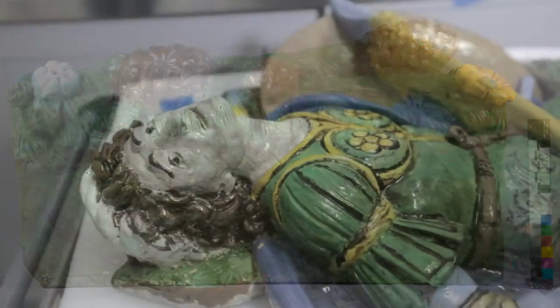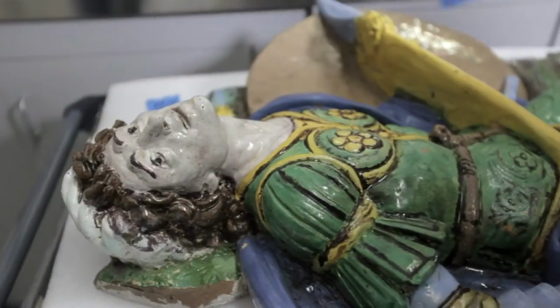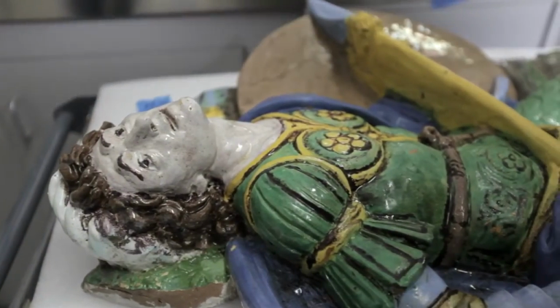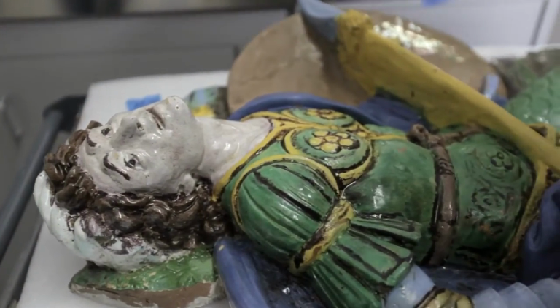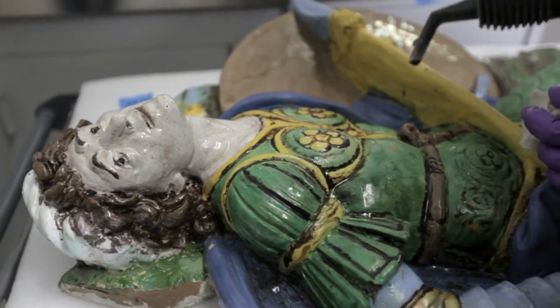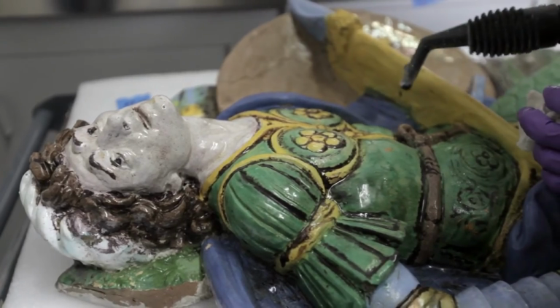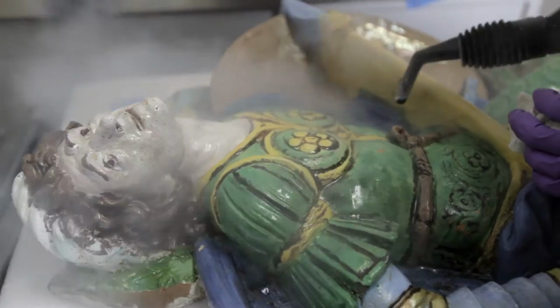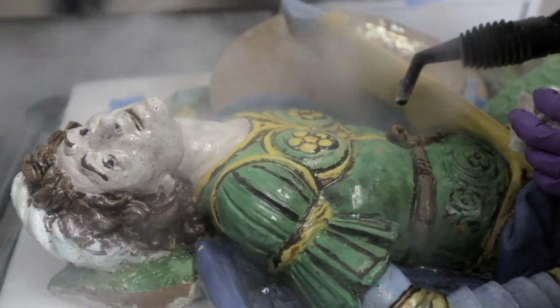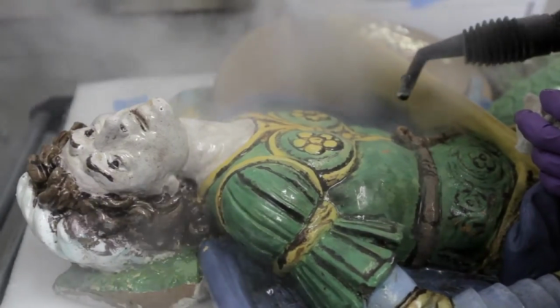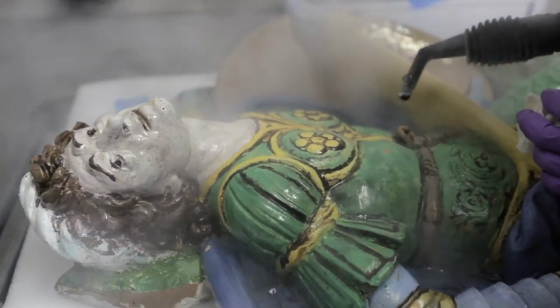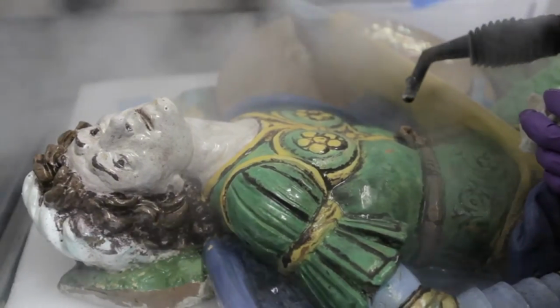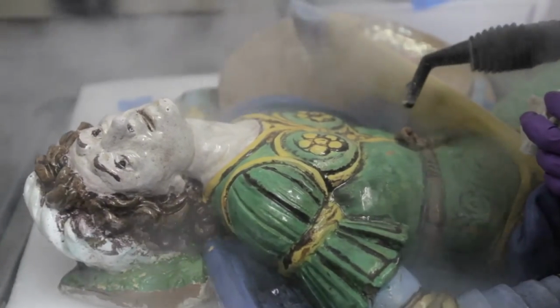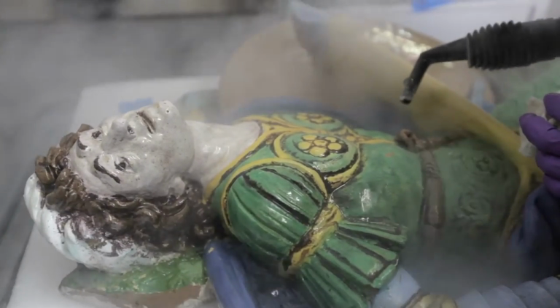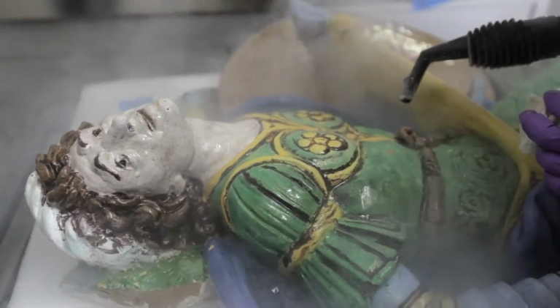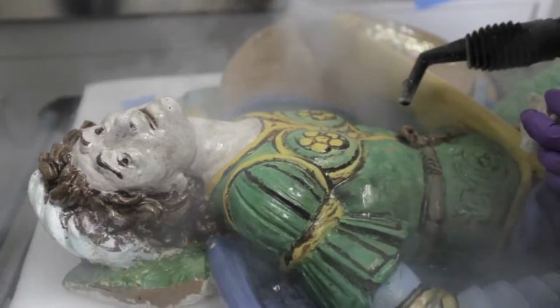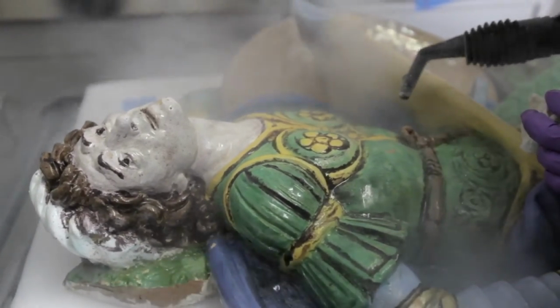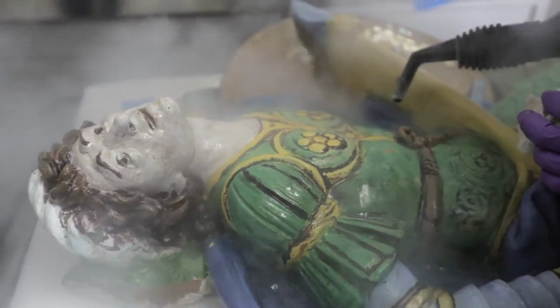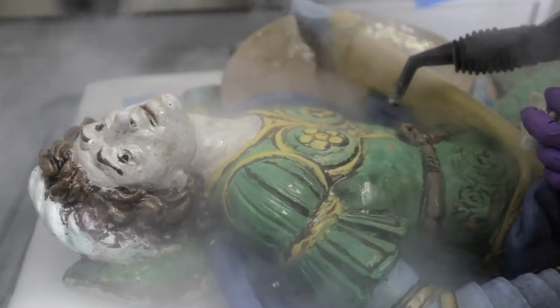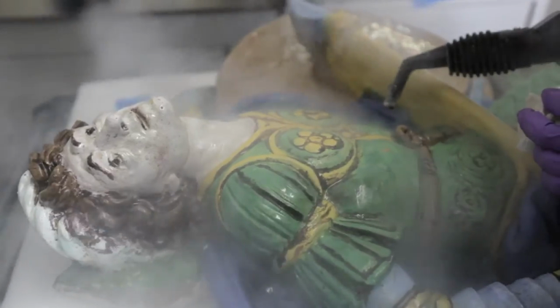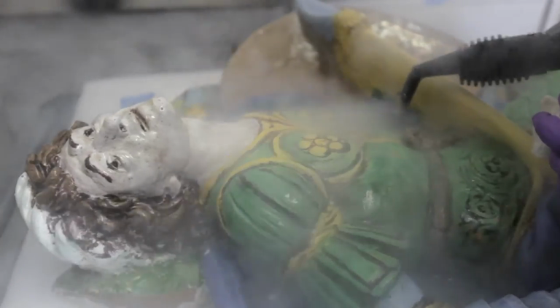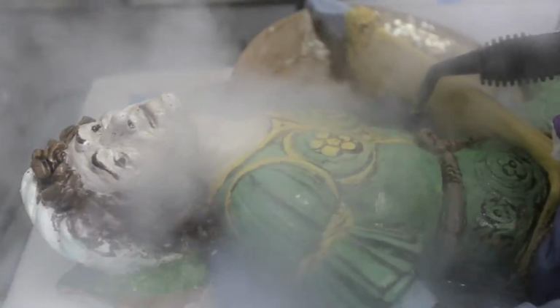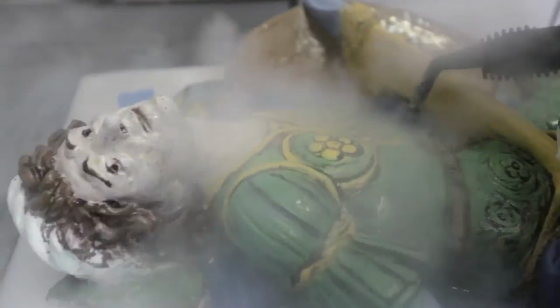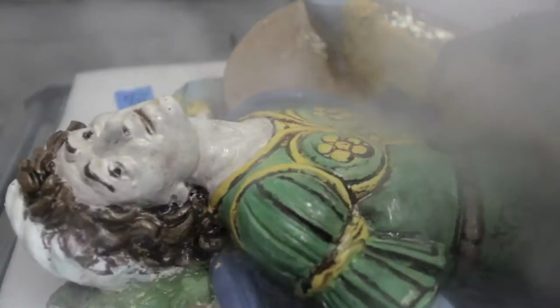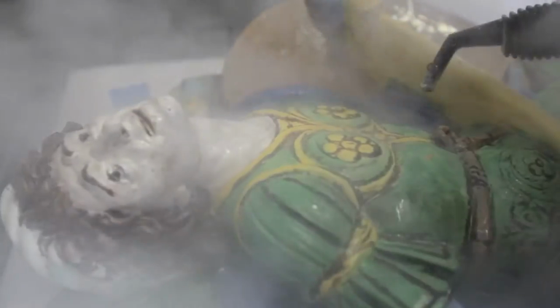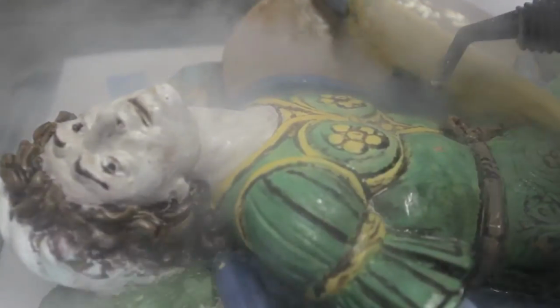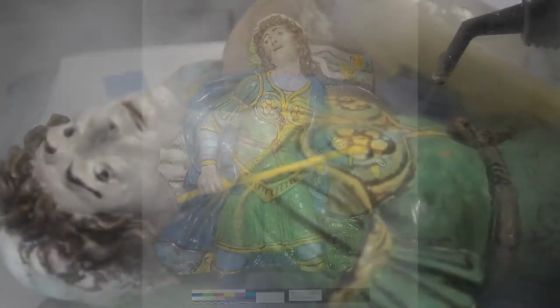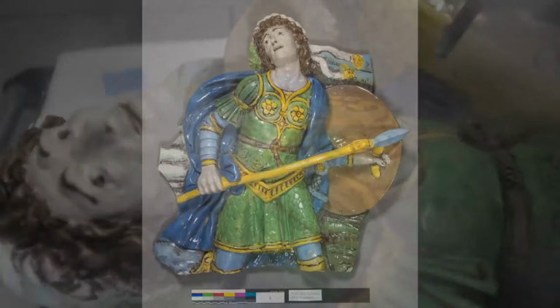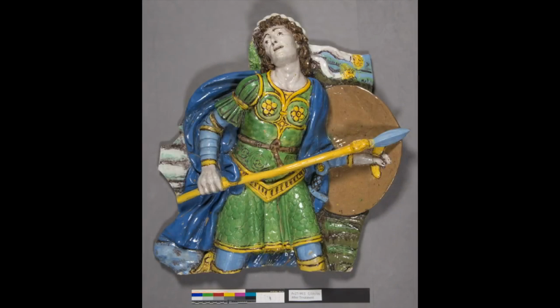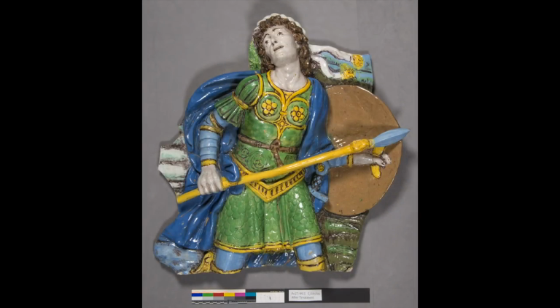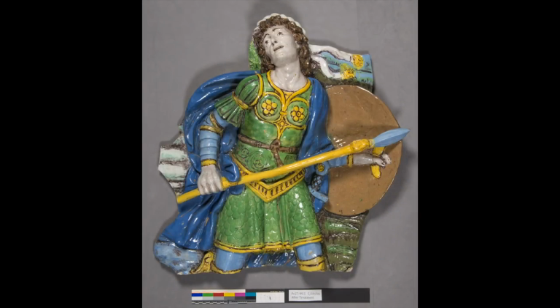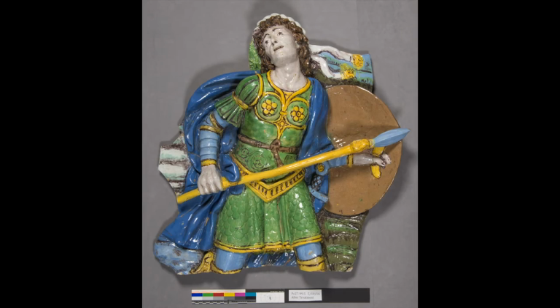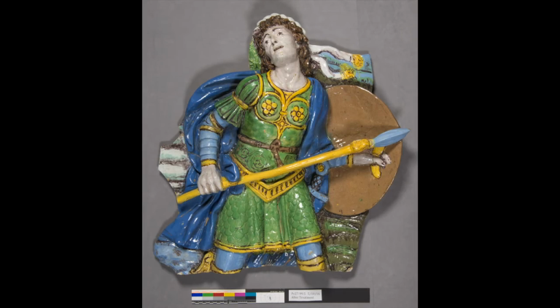Cleaning the tiles involved a combination of techniques, one of which was using steam to reduce dirt and grime that had accumulated over time. Steam is gentle and removes dirt from inside pores in the glaze and the terracotta.